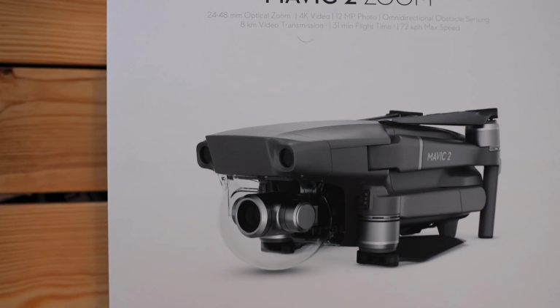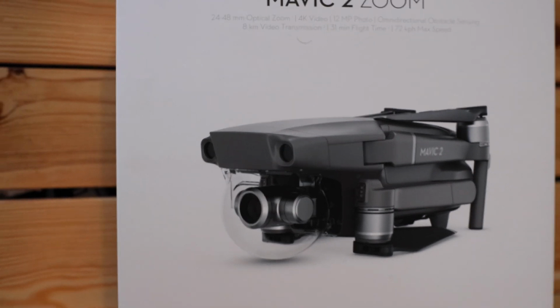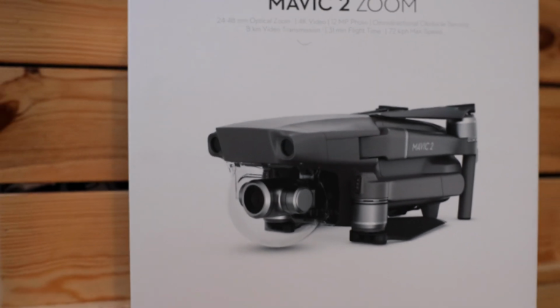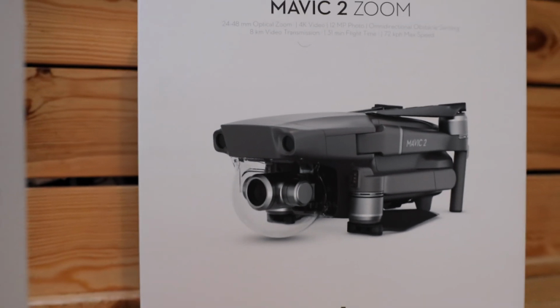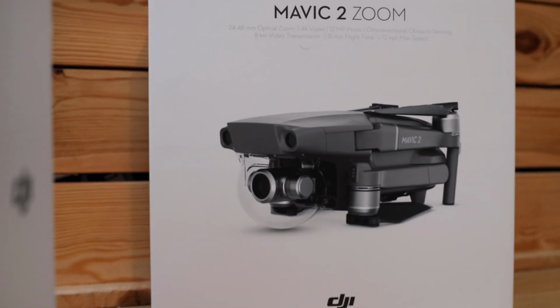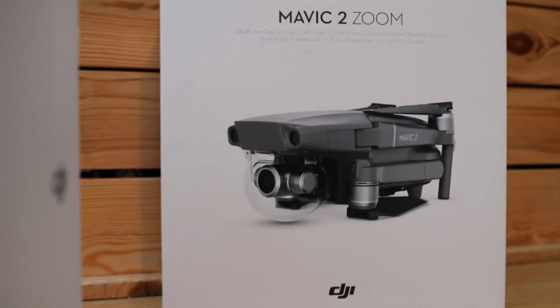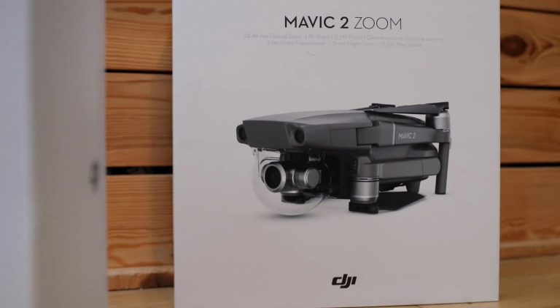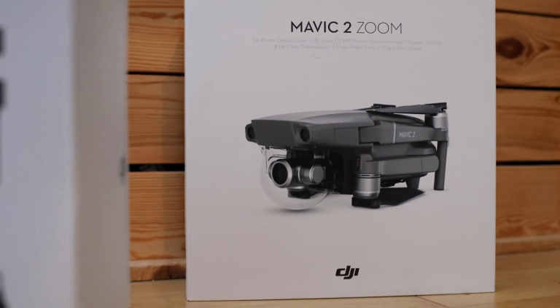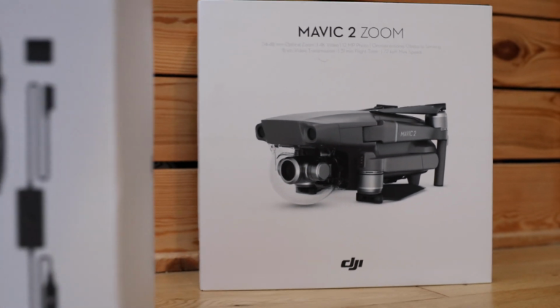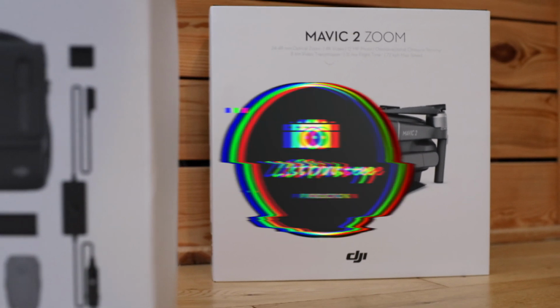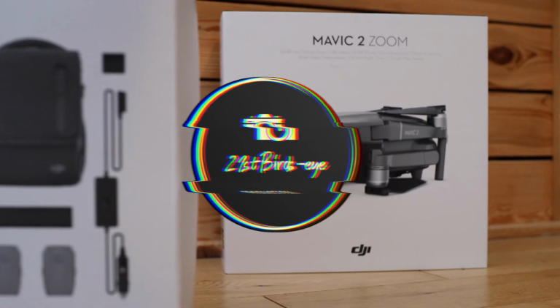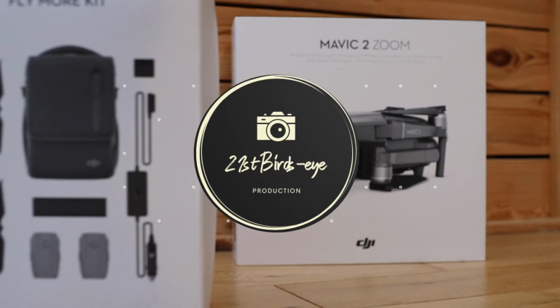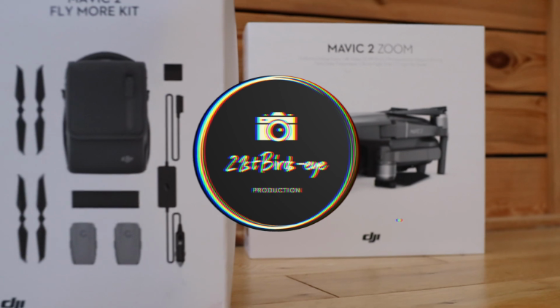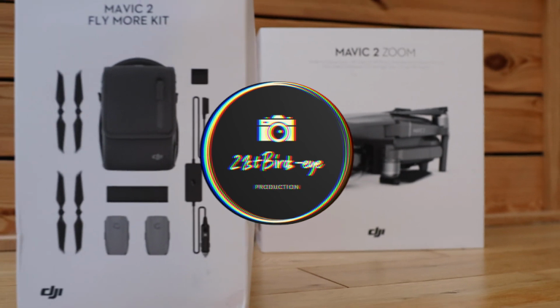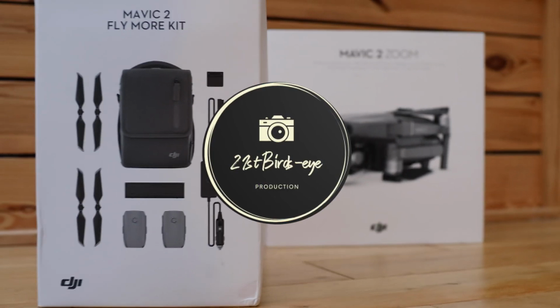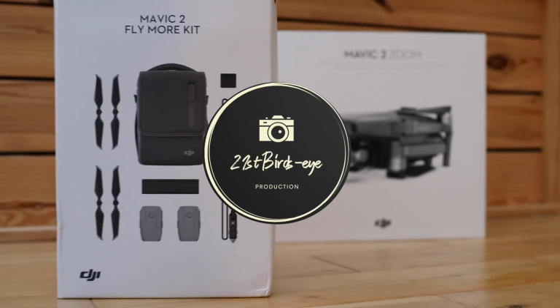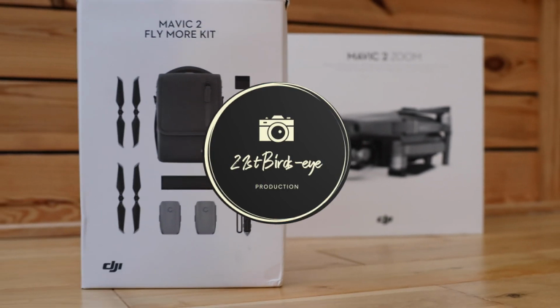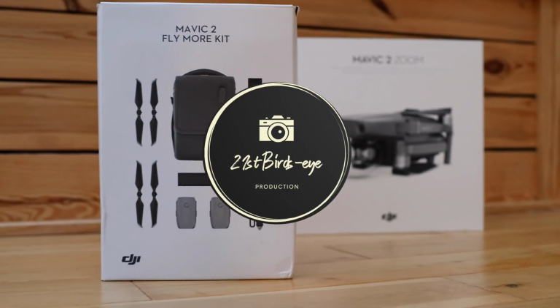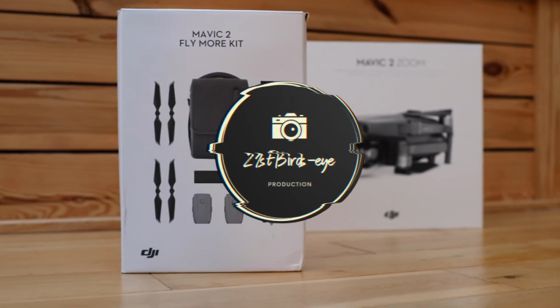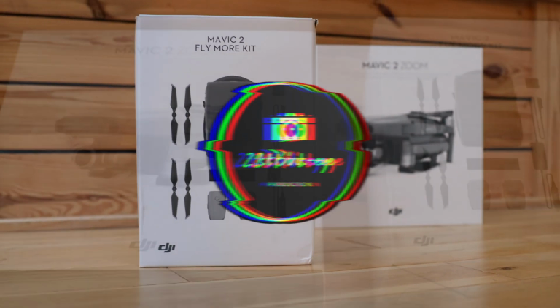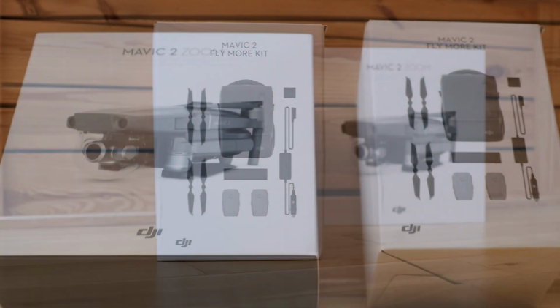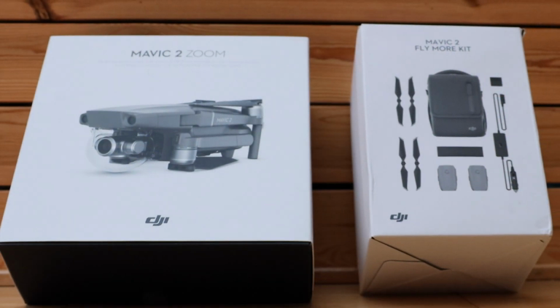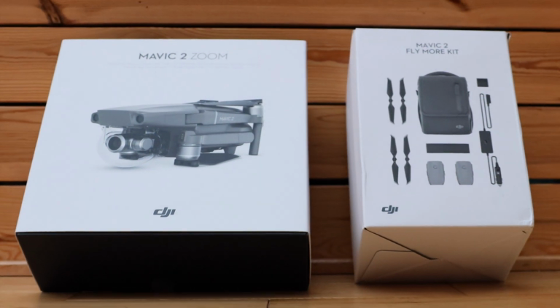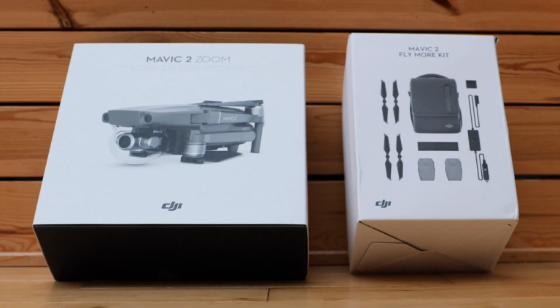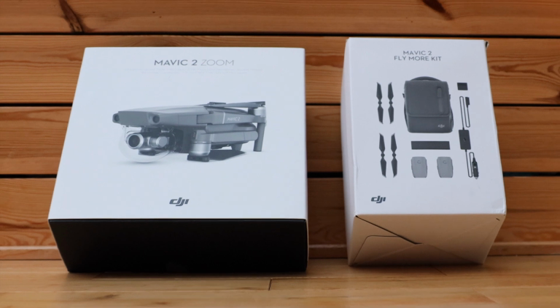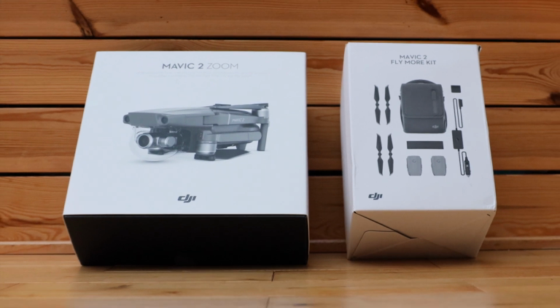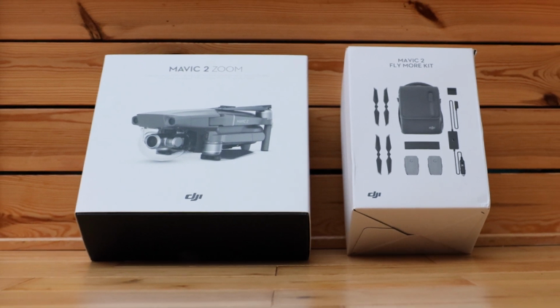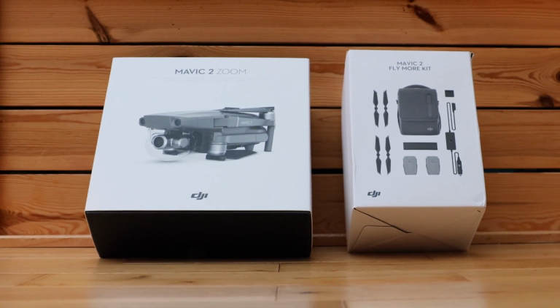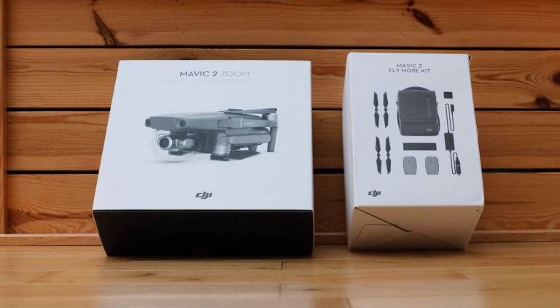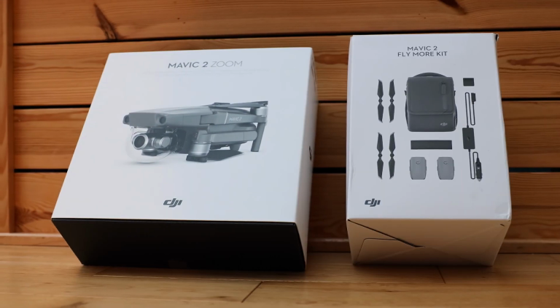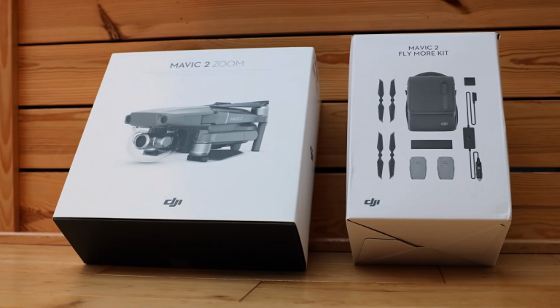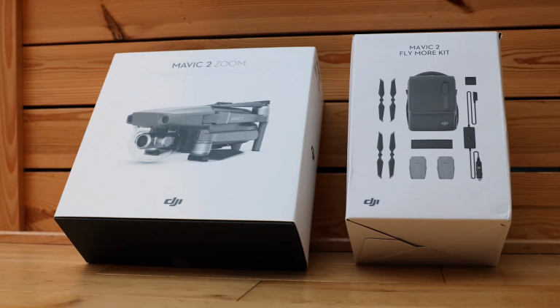Hello everyone, welcome back to my channel. Today I'm going to give you my long-term opinion on this DJI Mavic 2 Zoom drone. I have had this drone since 2018, basically the time when it was released.